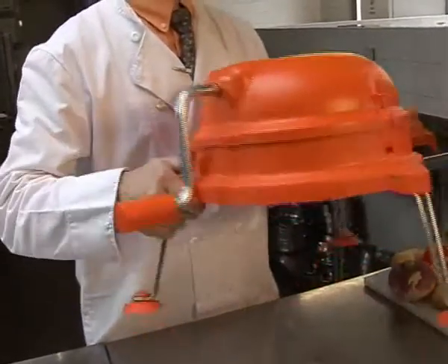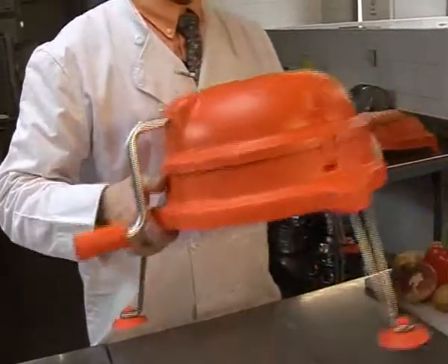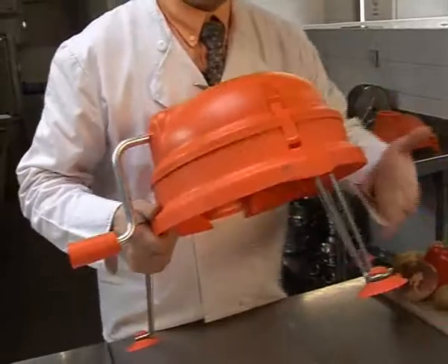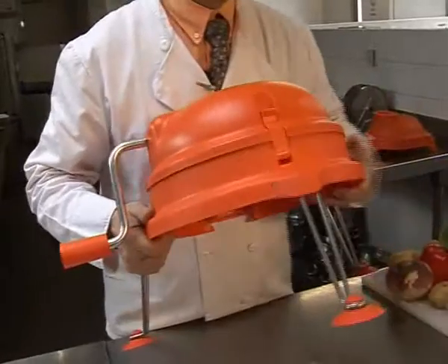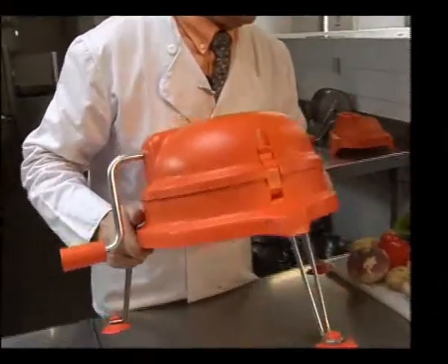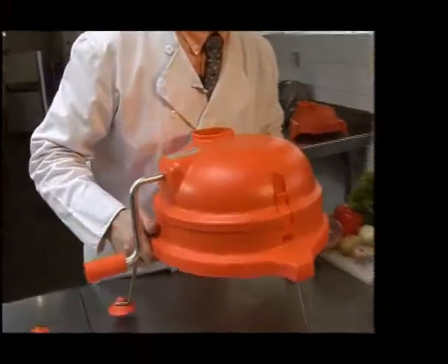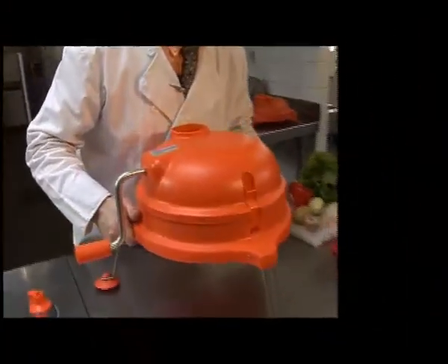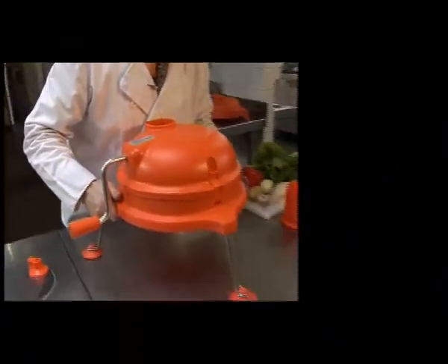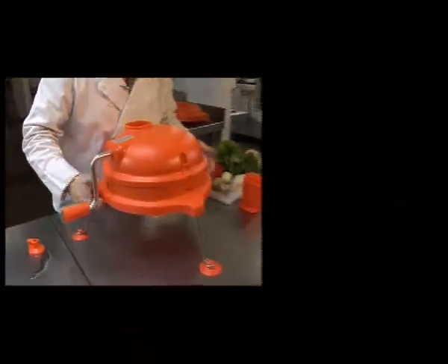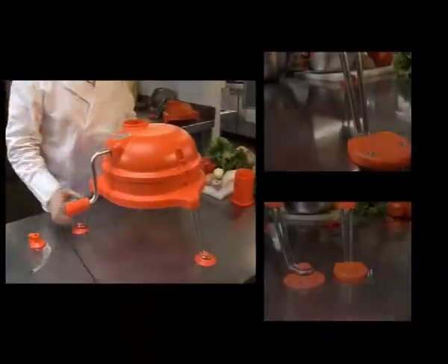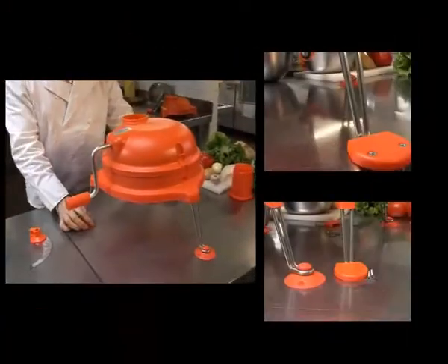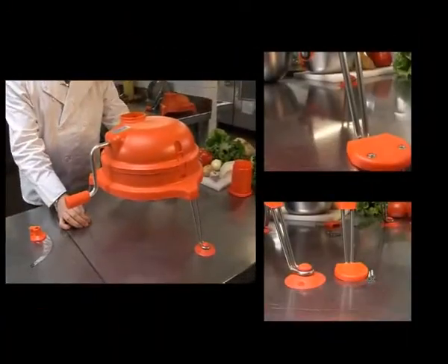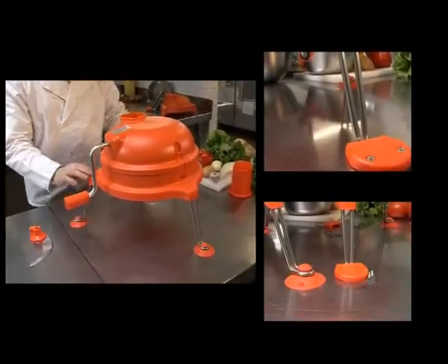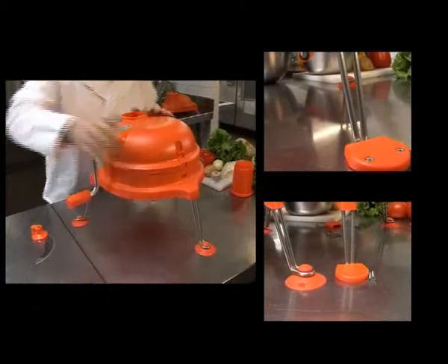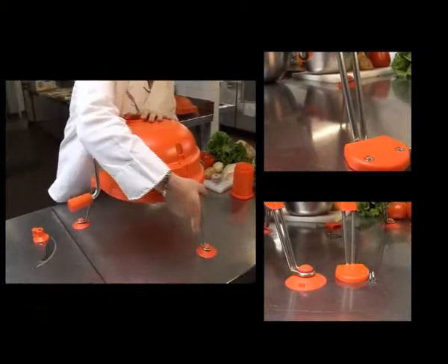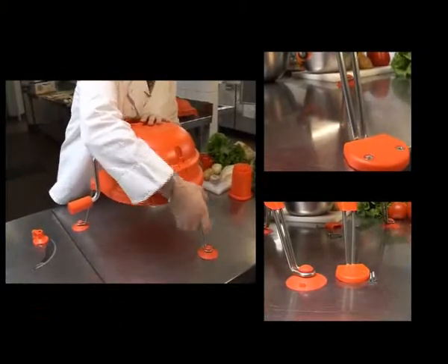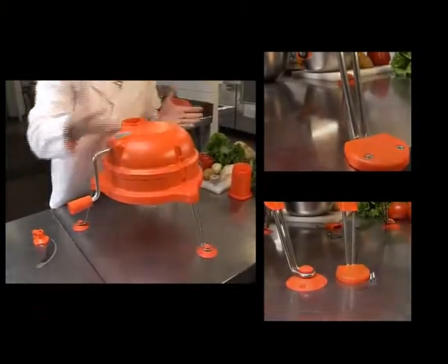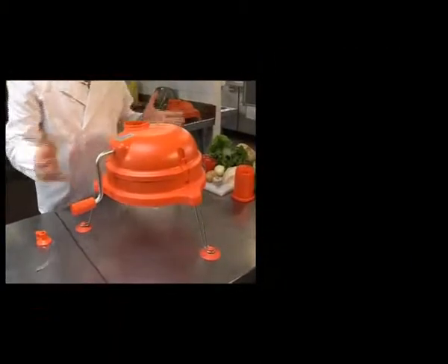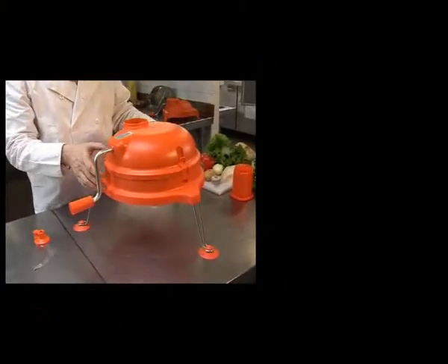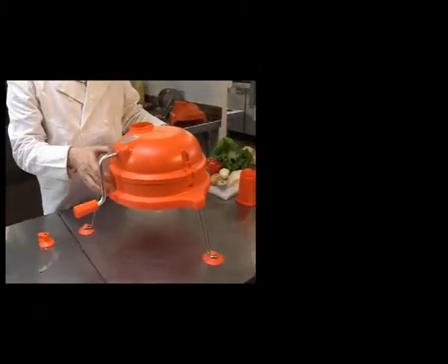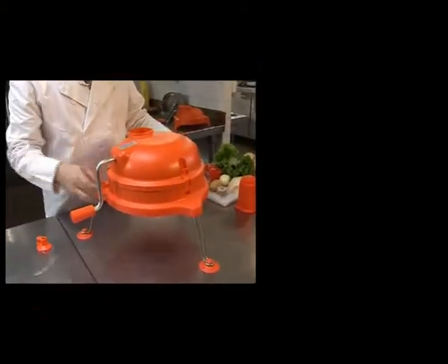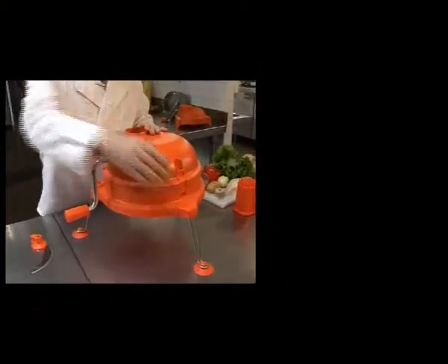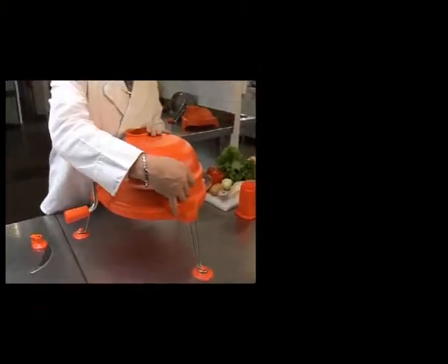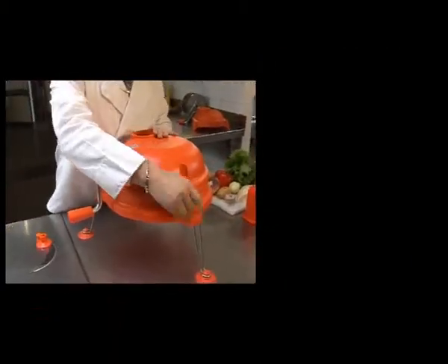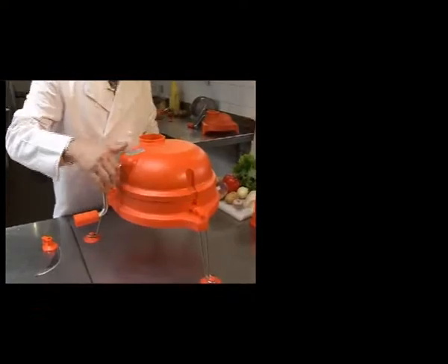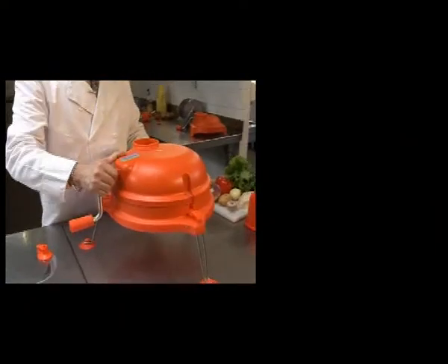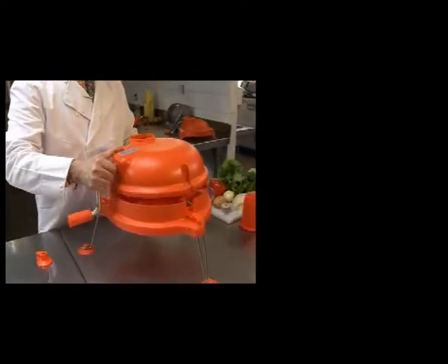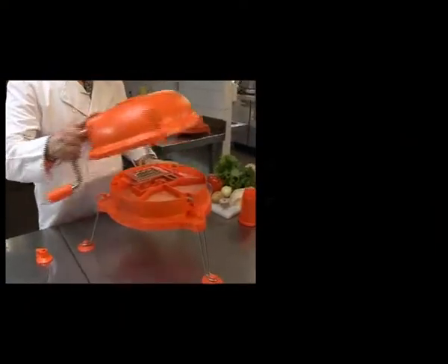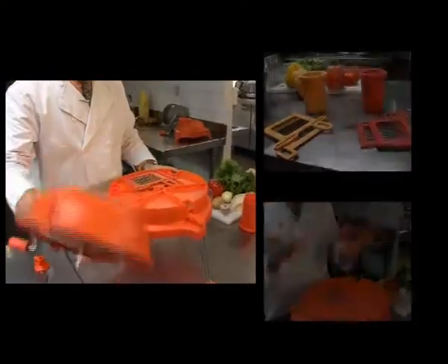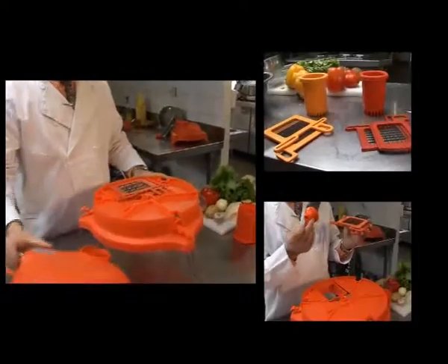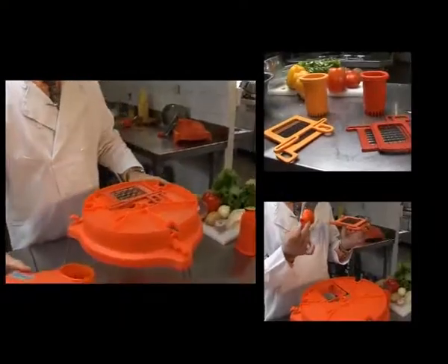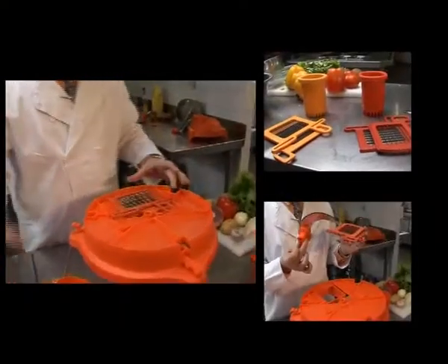To open, make sure the inside cutter blade is removed. Unclip the three clips and remove the top lid. The Dynacube comes with an inner grid system of one grid set available in different sizes, and one cutter blade that is mounted externally underneath the Dynacube.